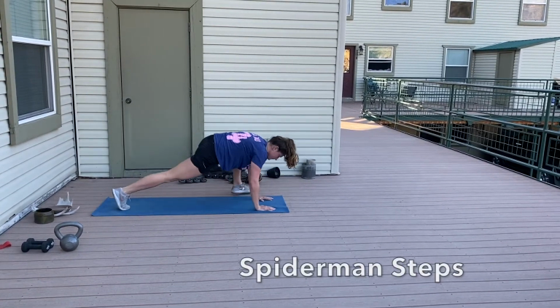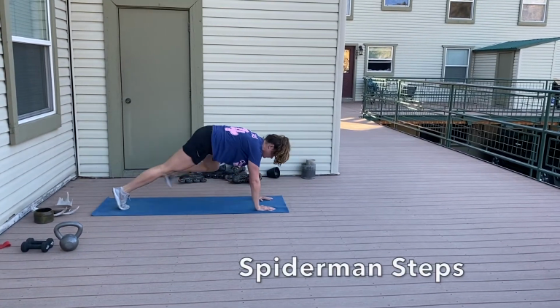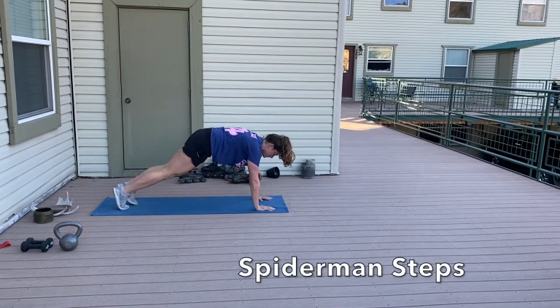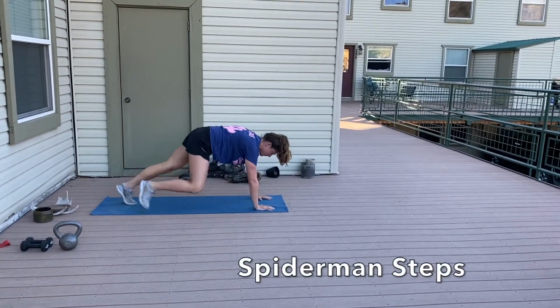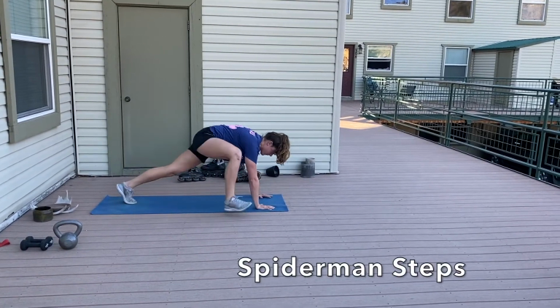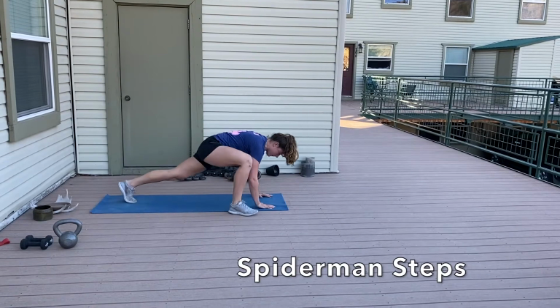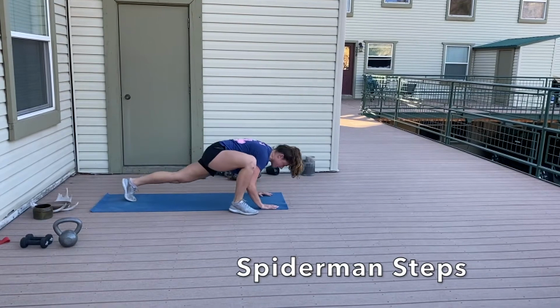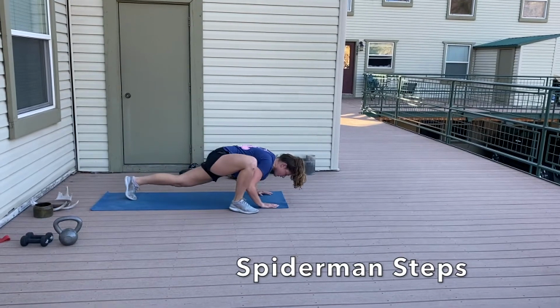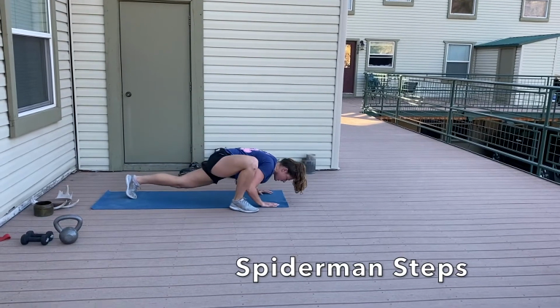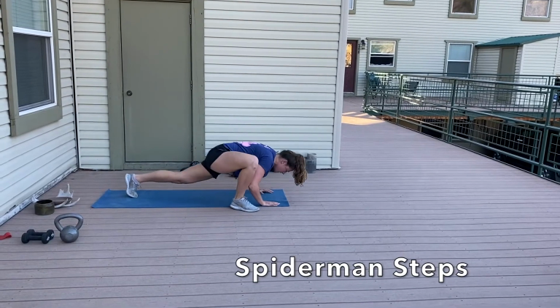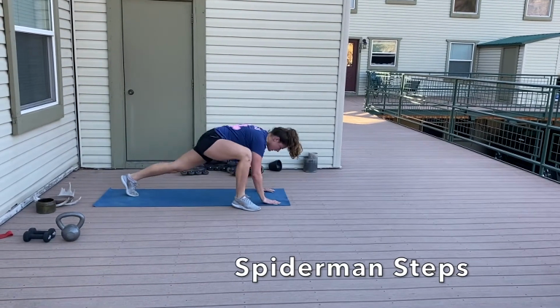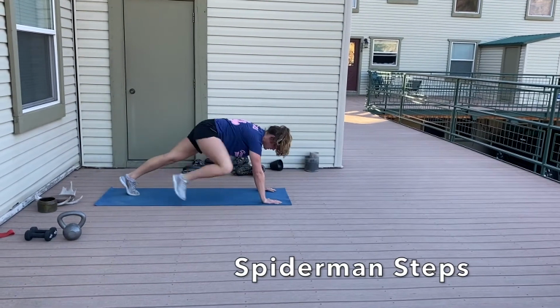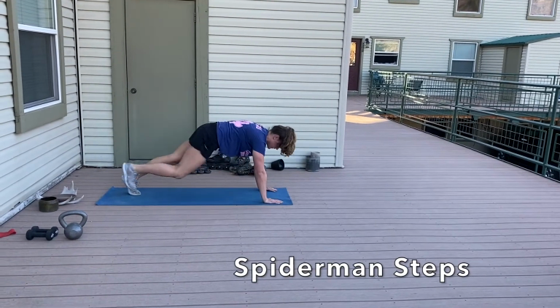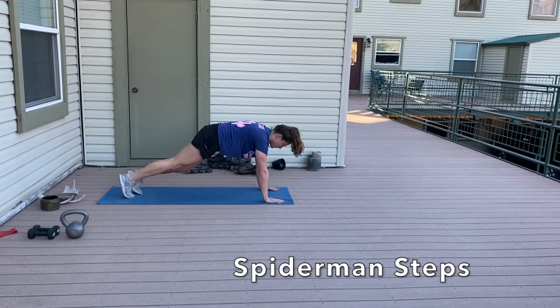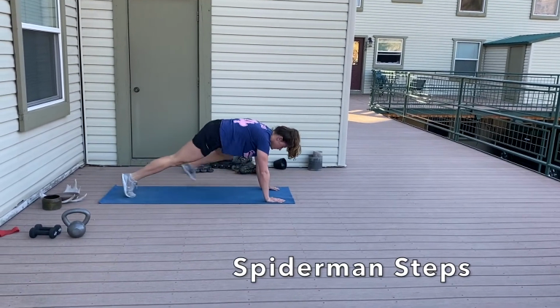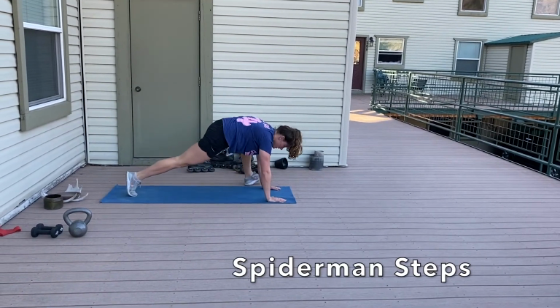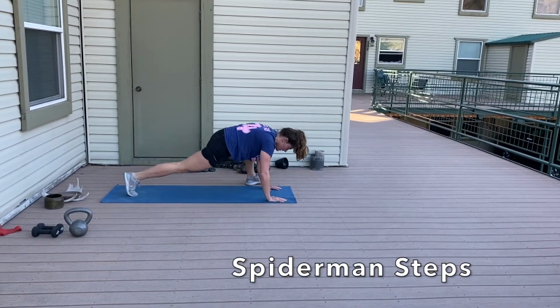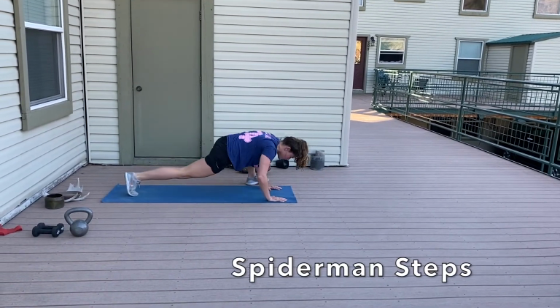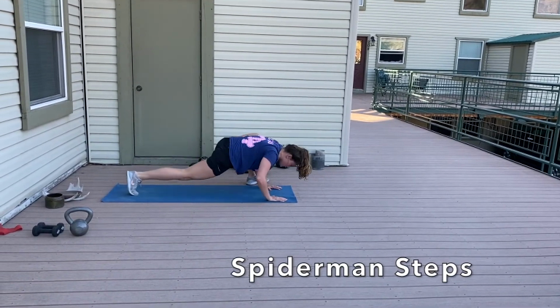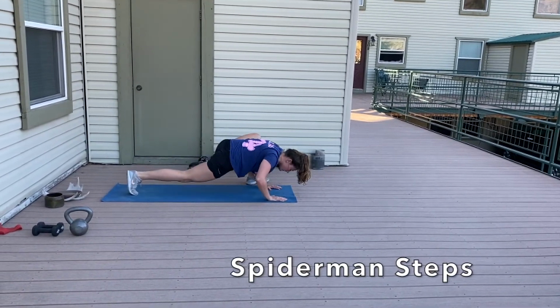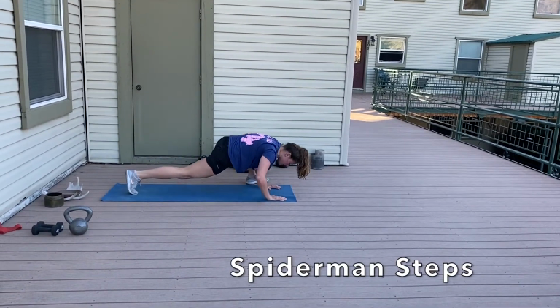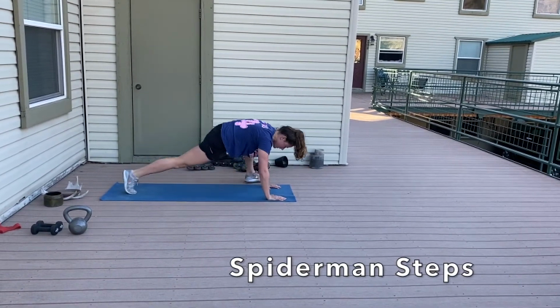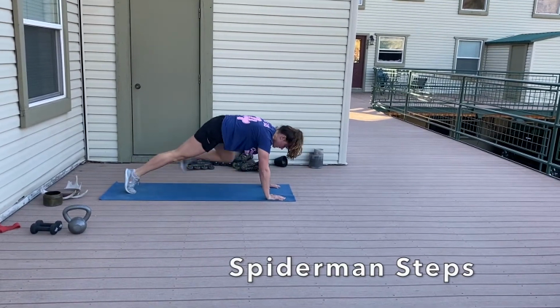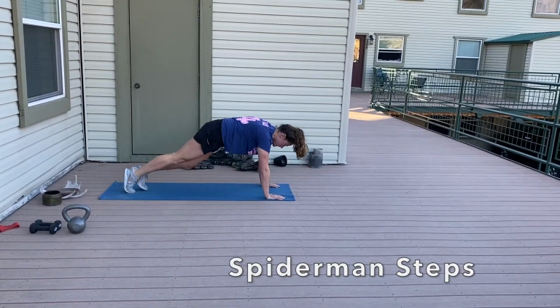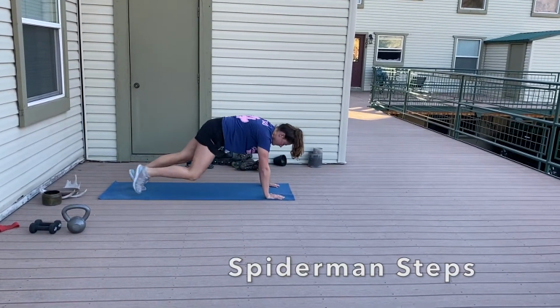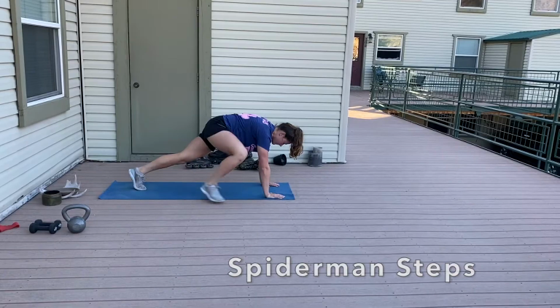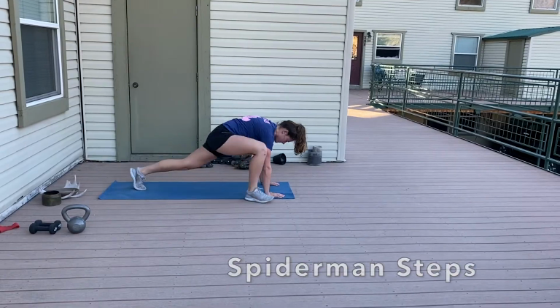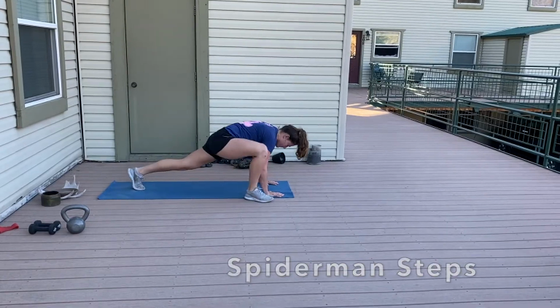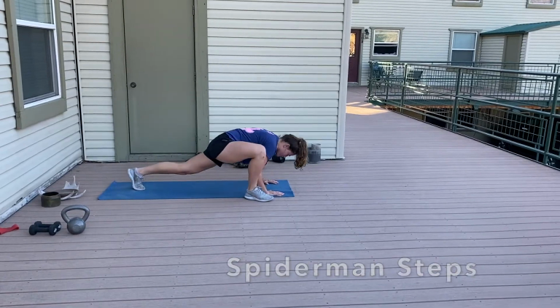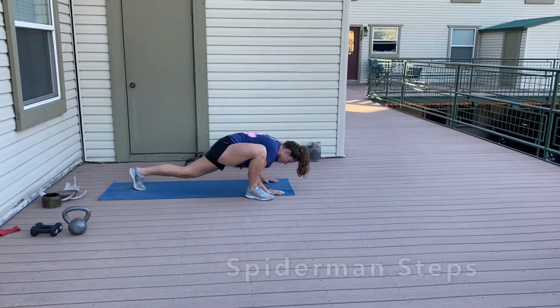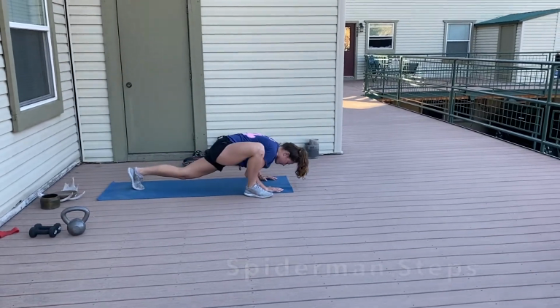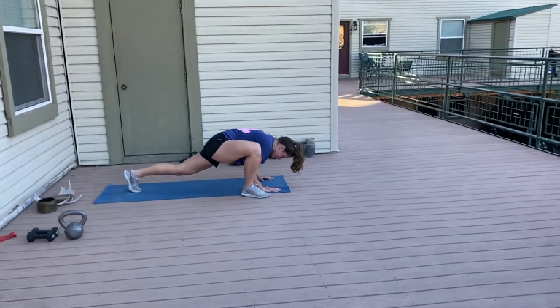The last warmup movement is the Spiderman step. You're really driving that knee out so you're getting a nice stretch through your thighs and hips, letting that knee drop open.